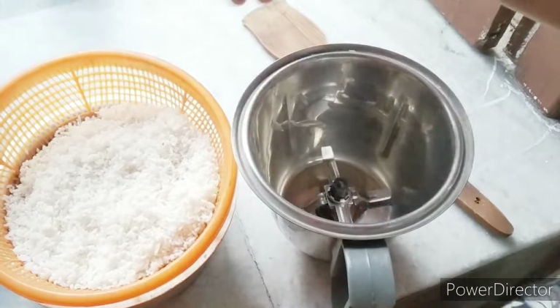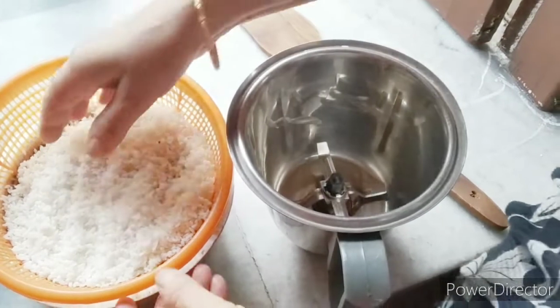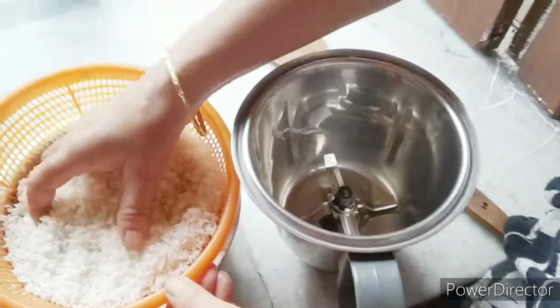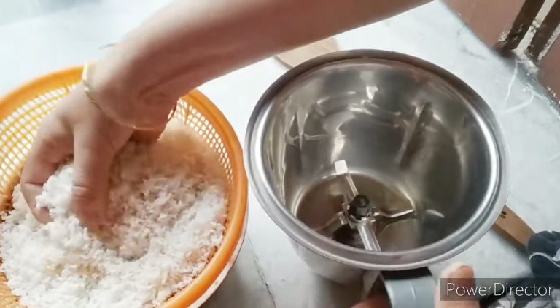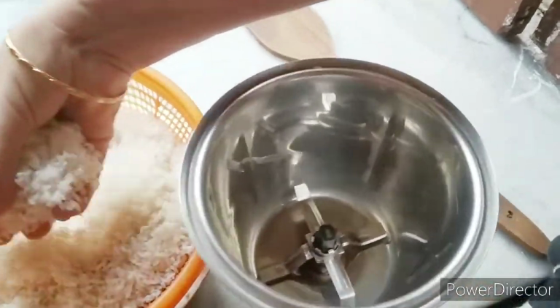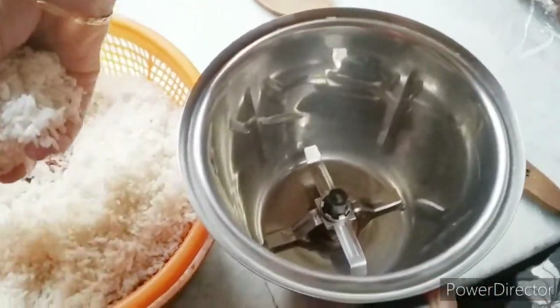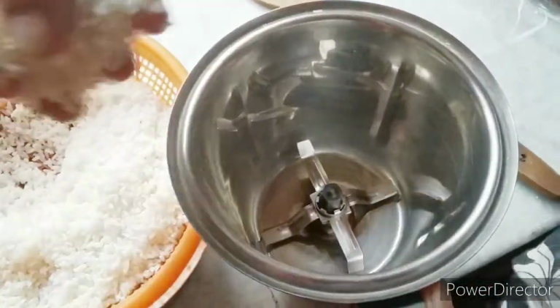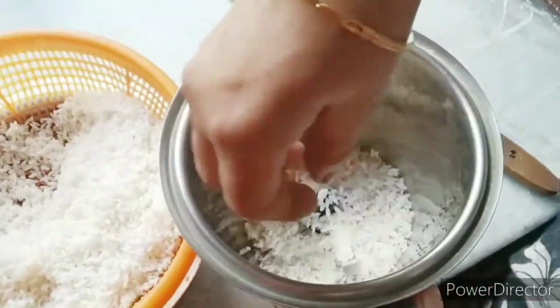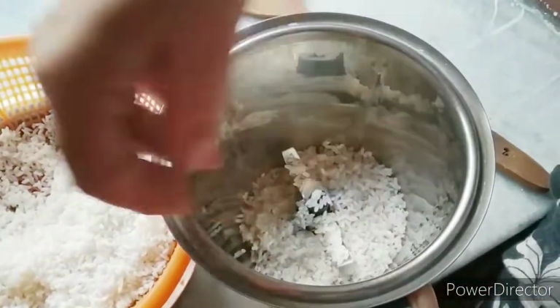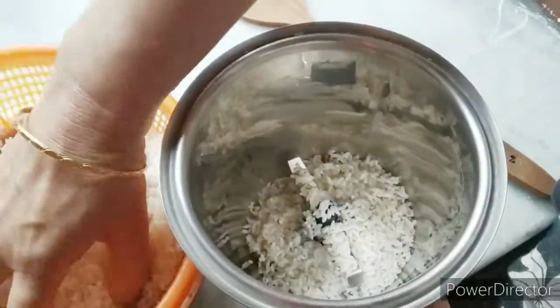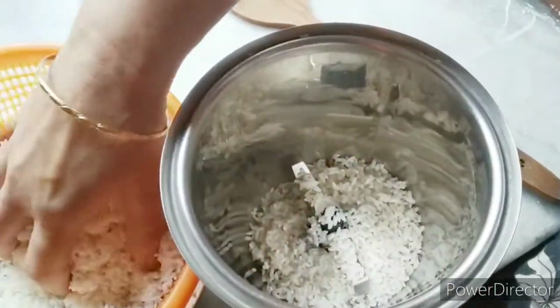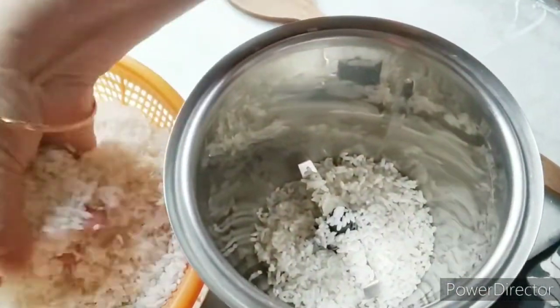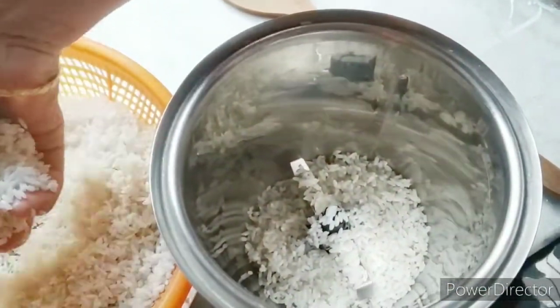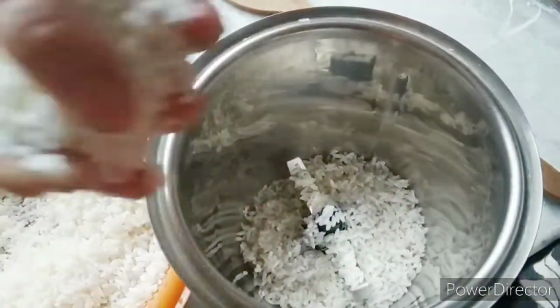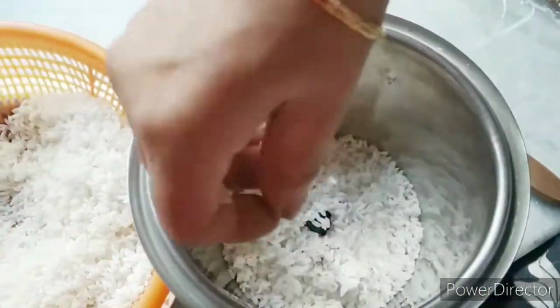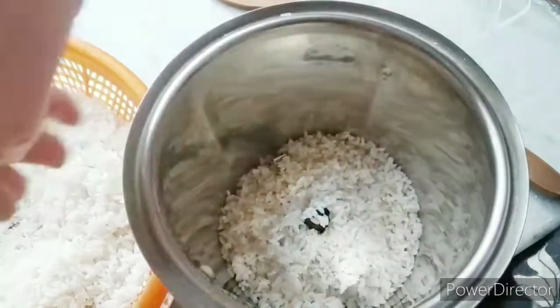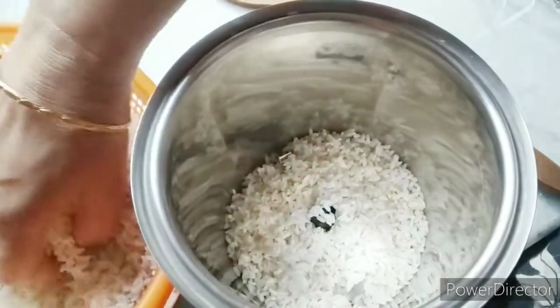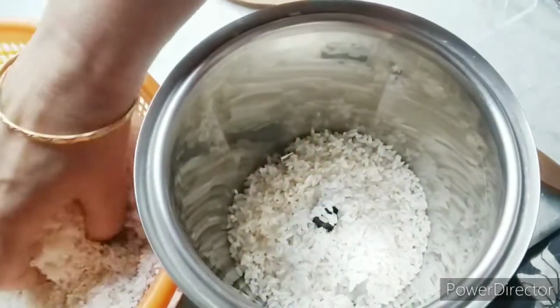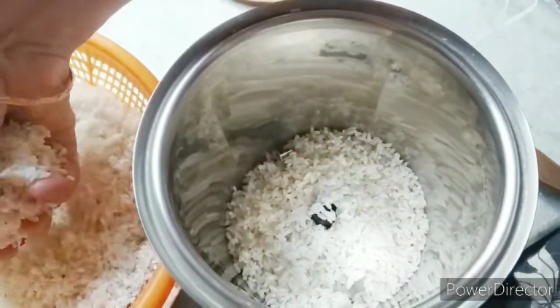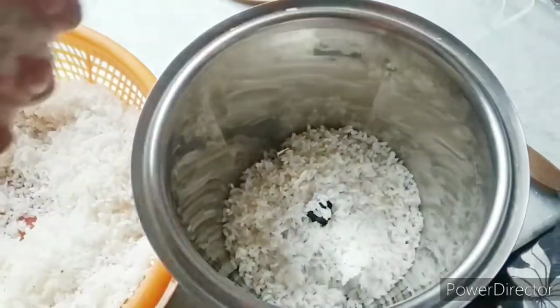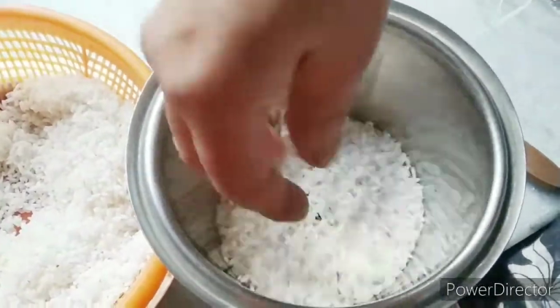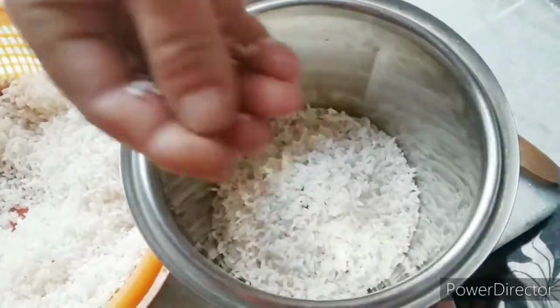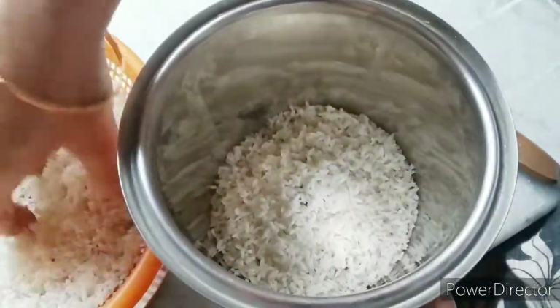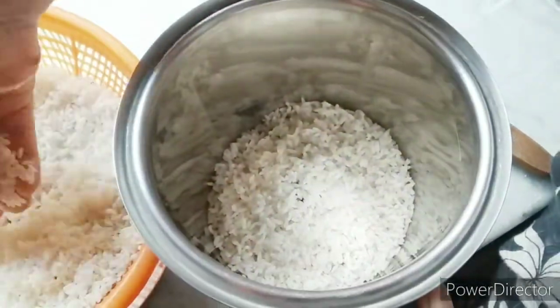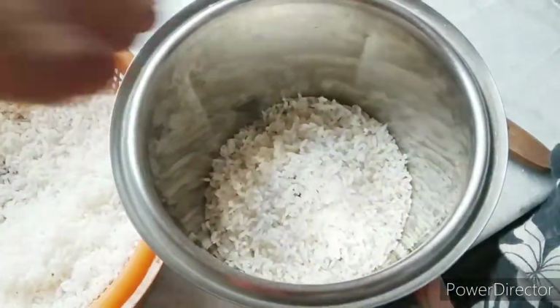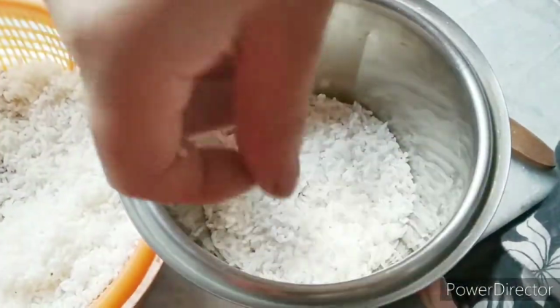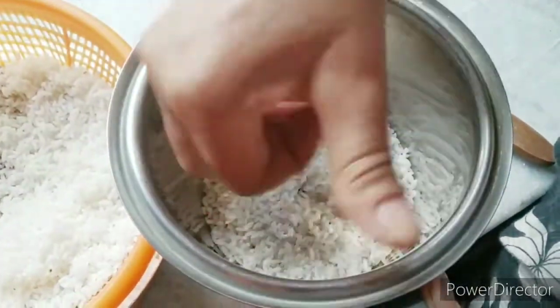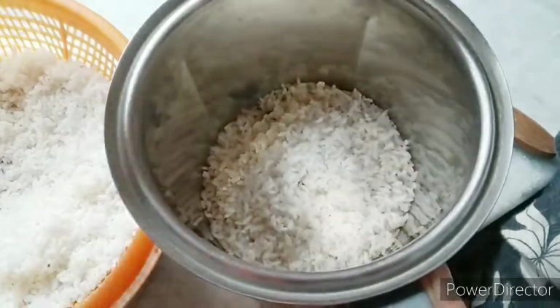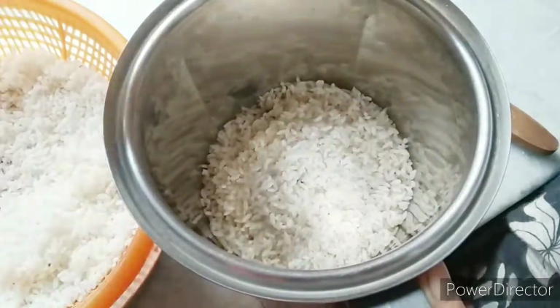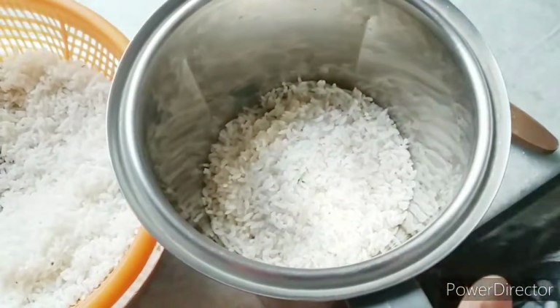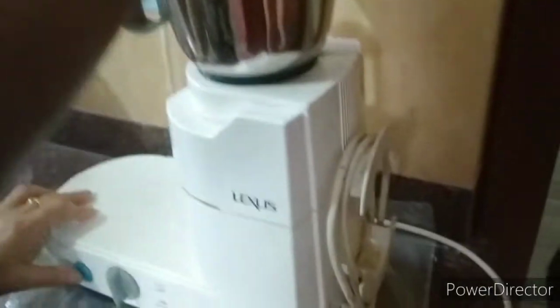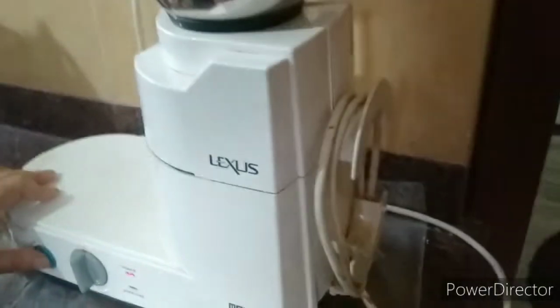After this, put a mixer grinder. Put the chicken in the water and just grind it. Now it's done. You need to grind it a little more and it will be like the chicken.